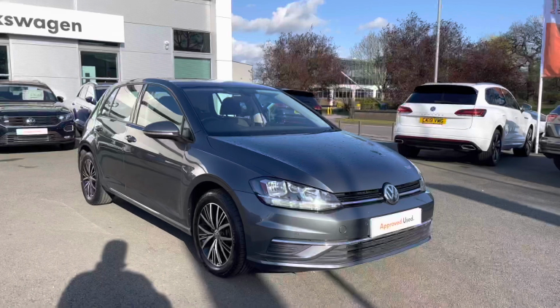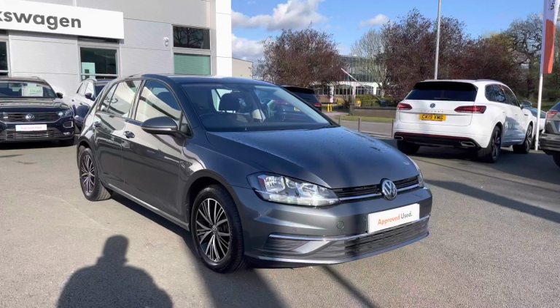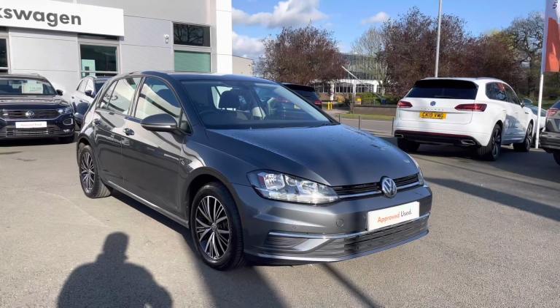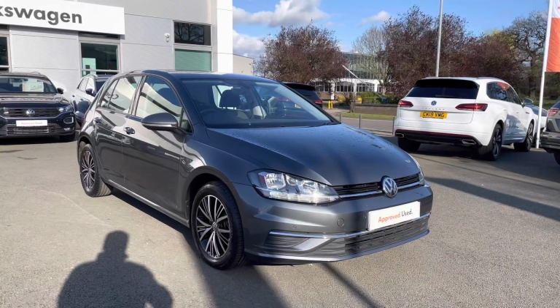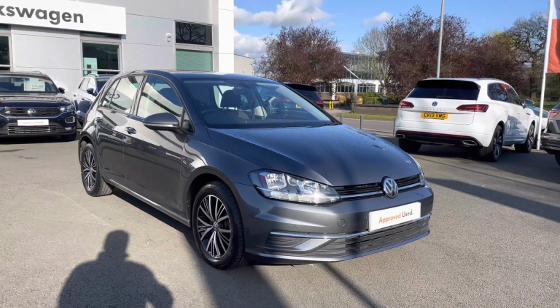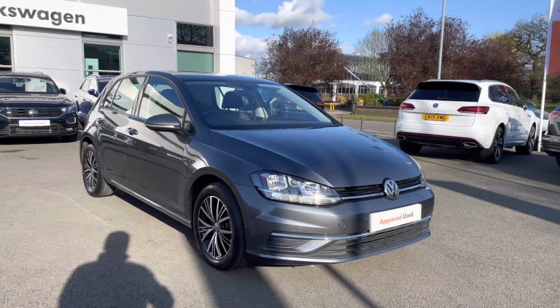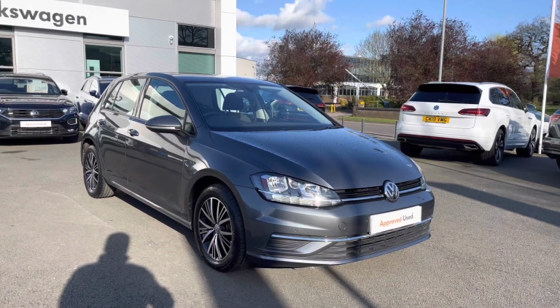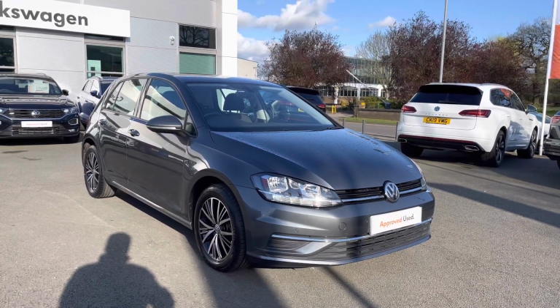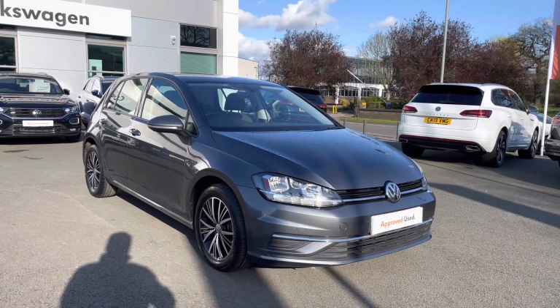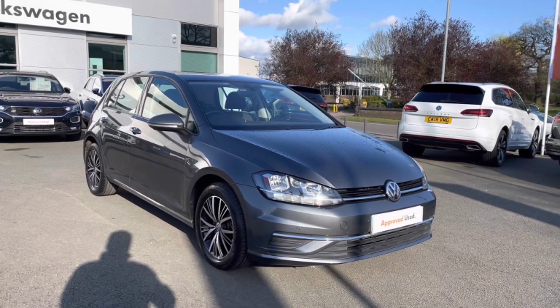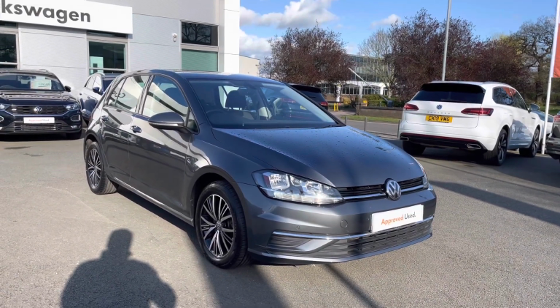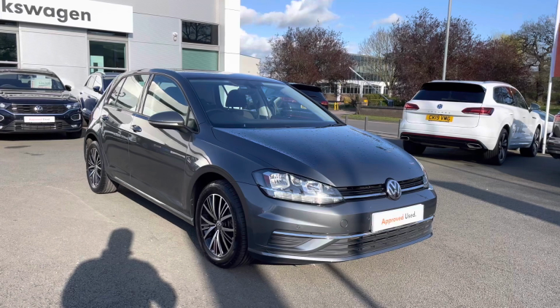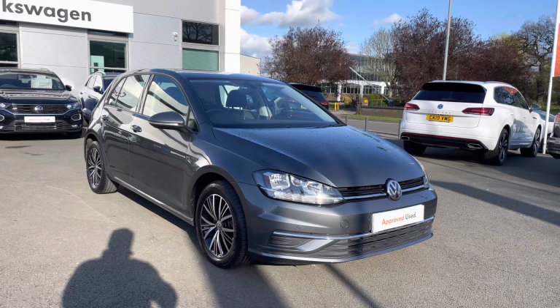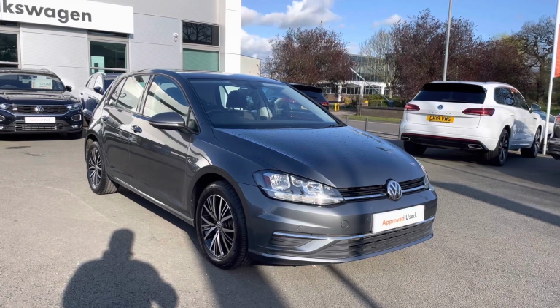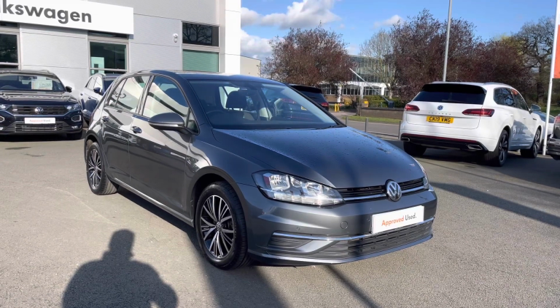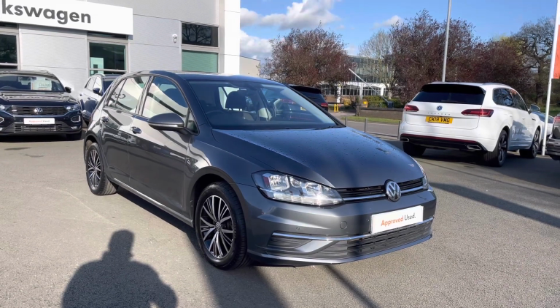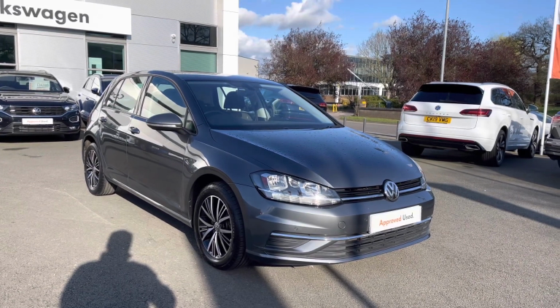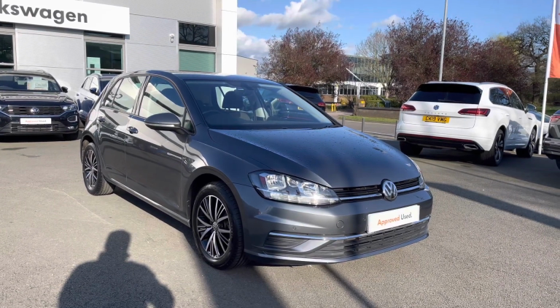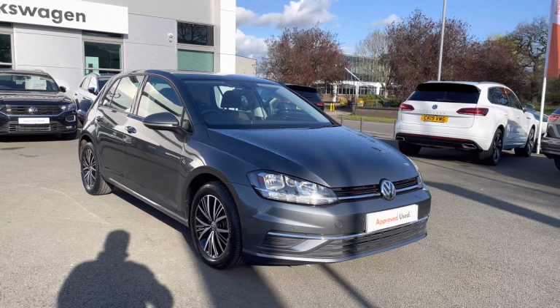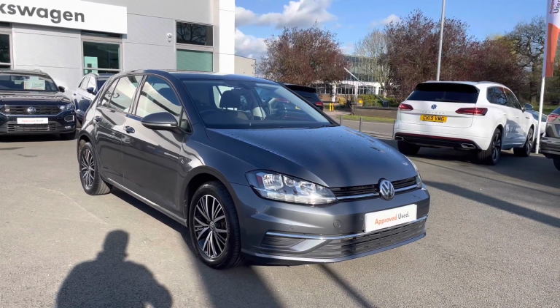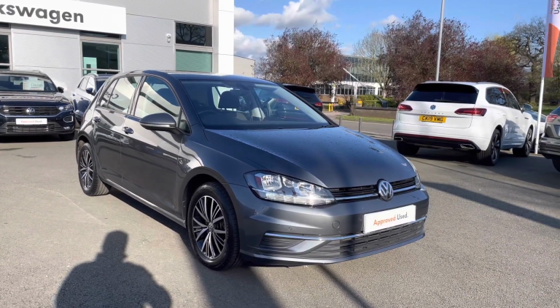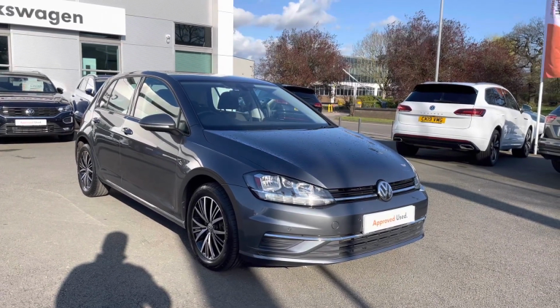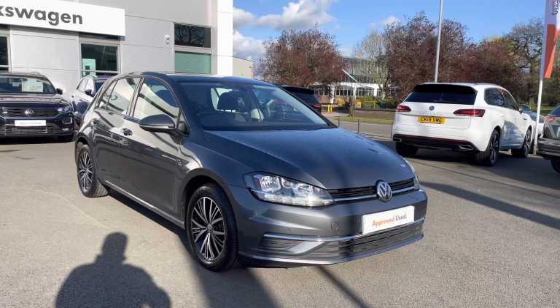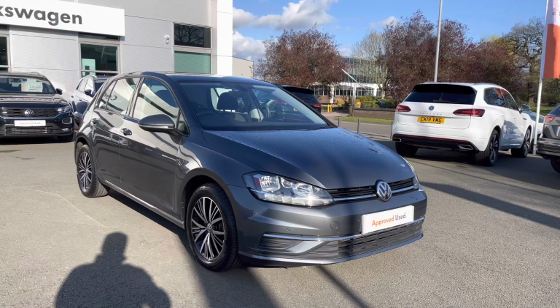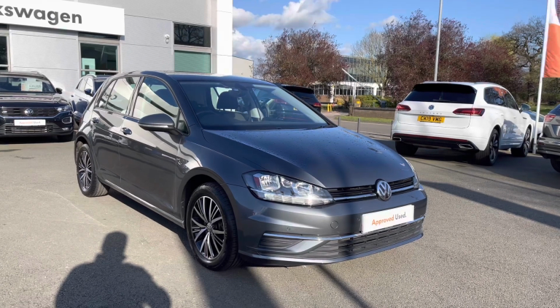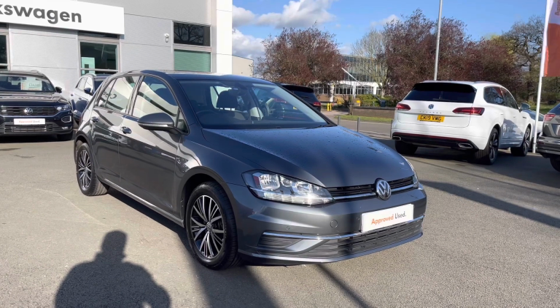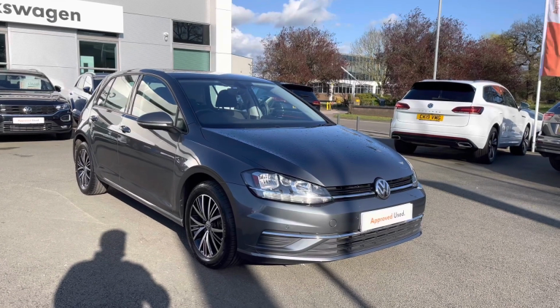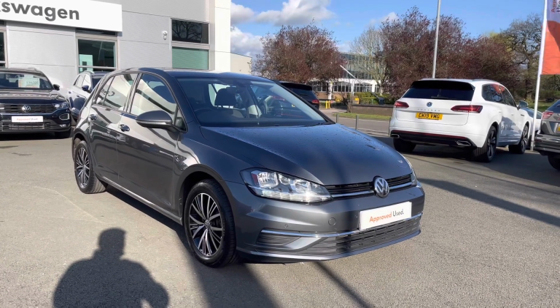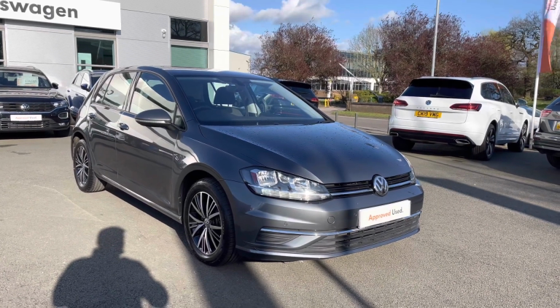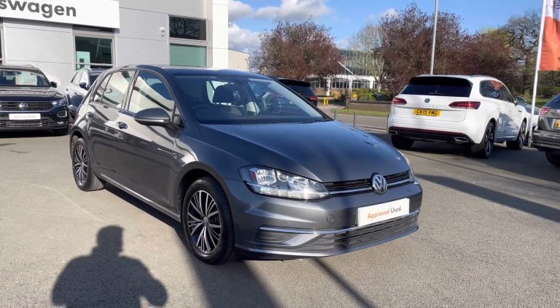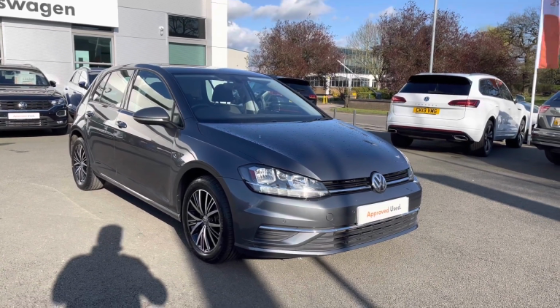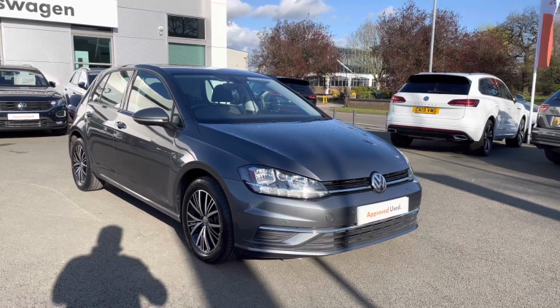Hello everyone and welcome to Crew Volkswagen. Today I'm going to show you around this lovely Golf SE Nav currently for sale, finished in the brilliant indium grey metallic paintwork. This car features a 1.6 TDI diesel engine producing 115 PS, and it's married to the fantastic 7-speed DSG automatic gearbox as well.